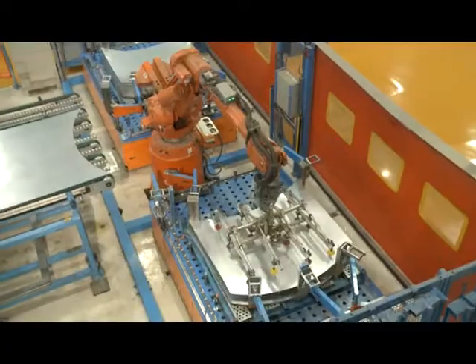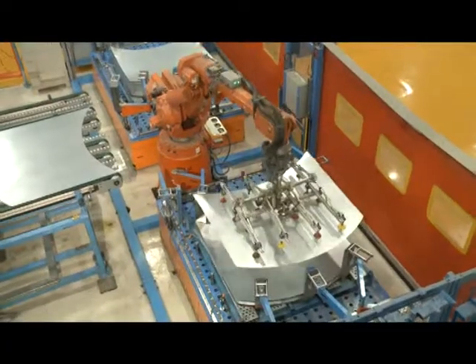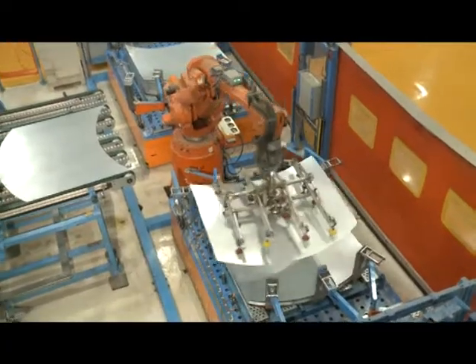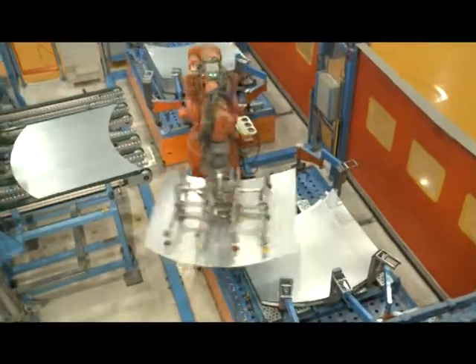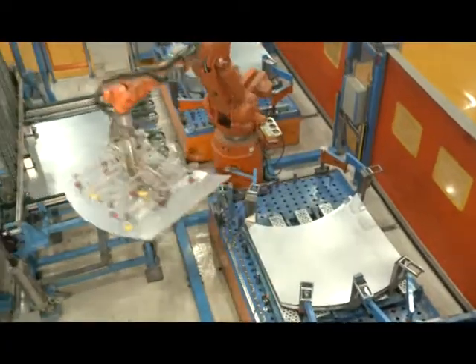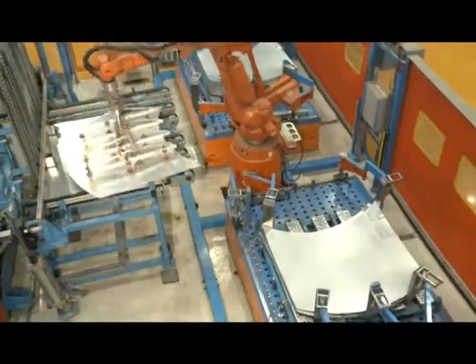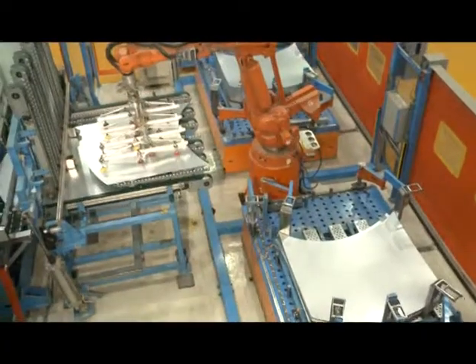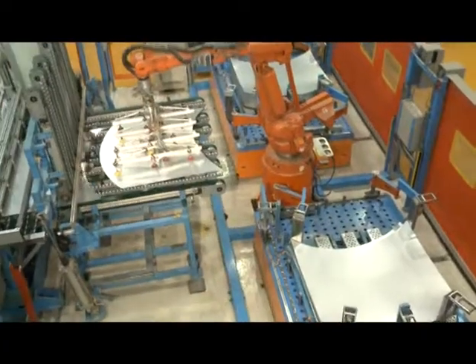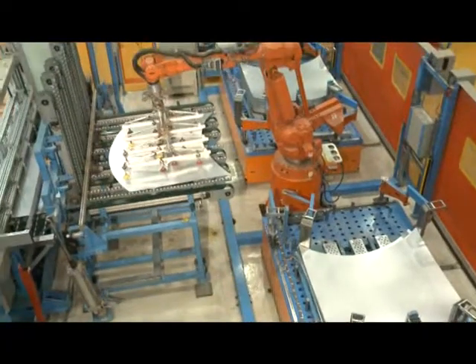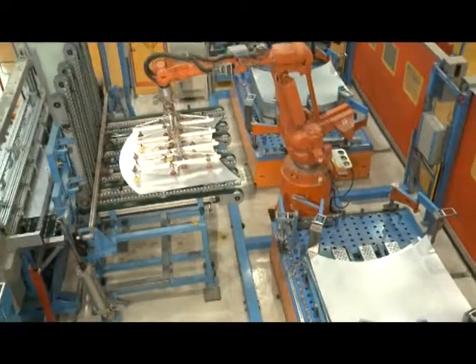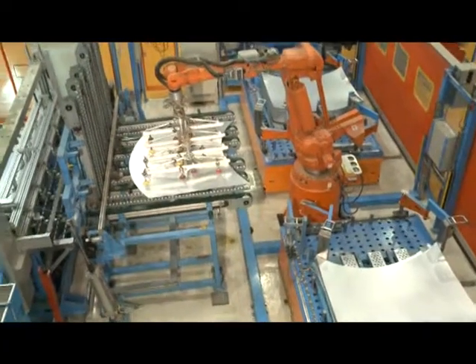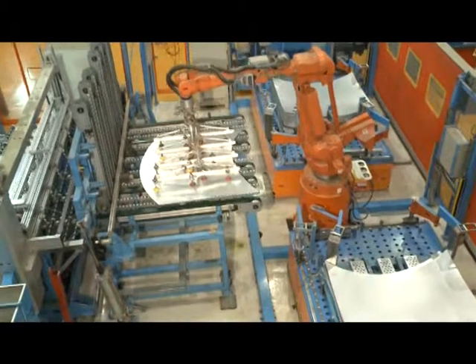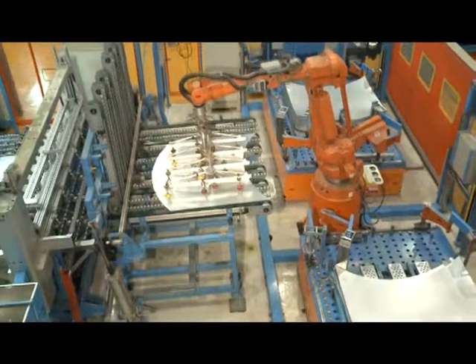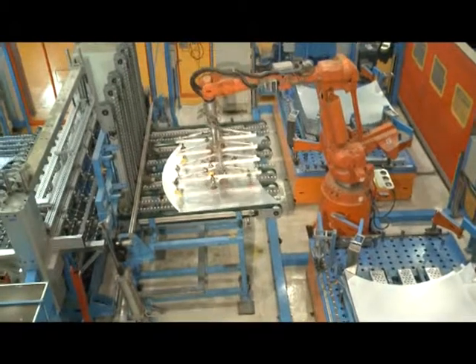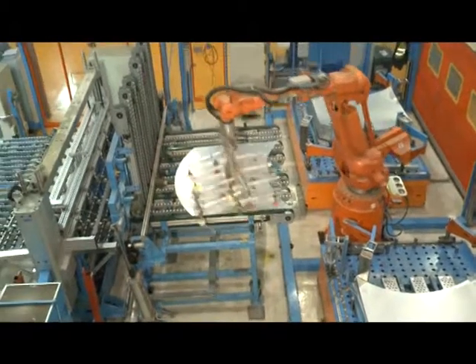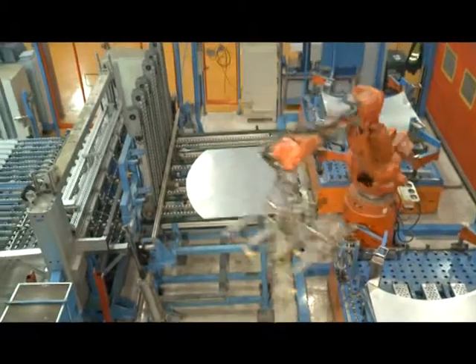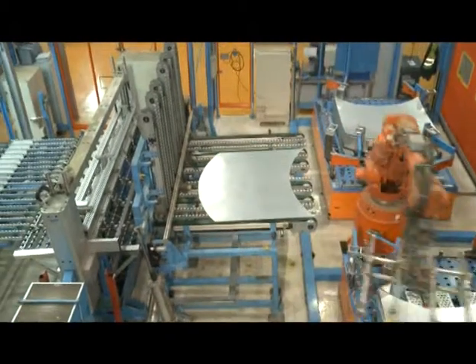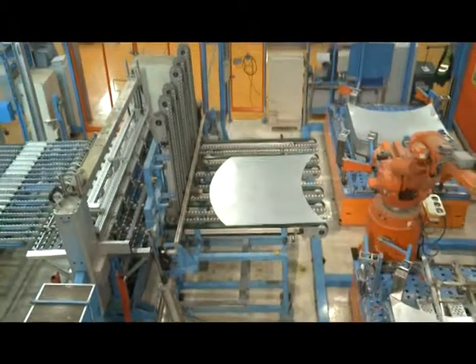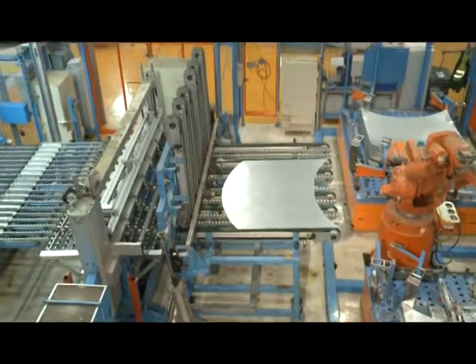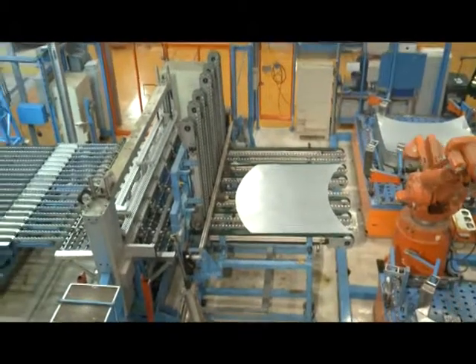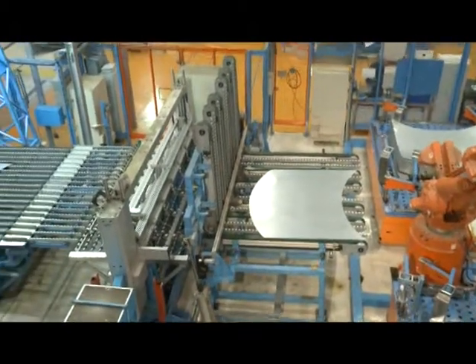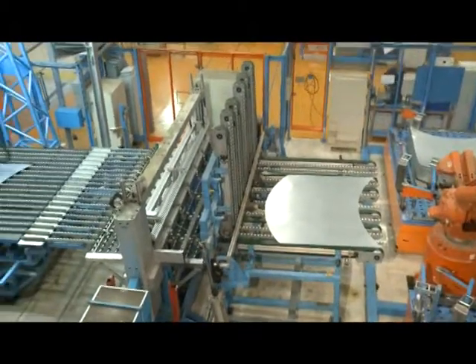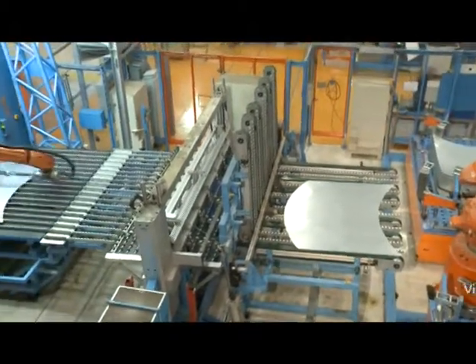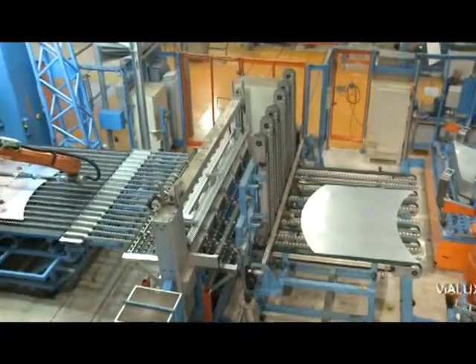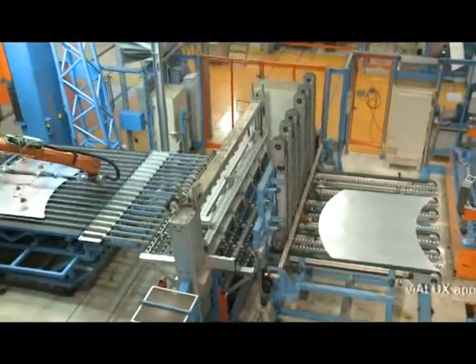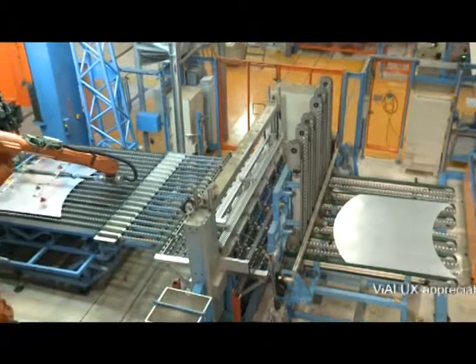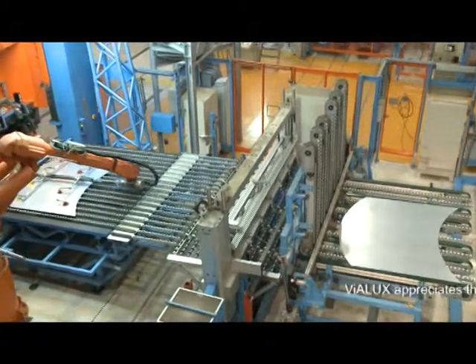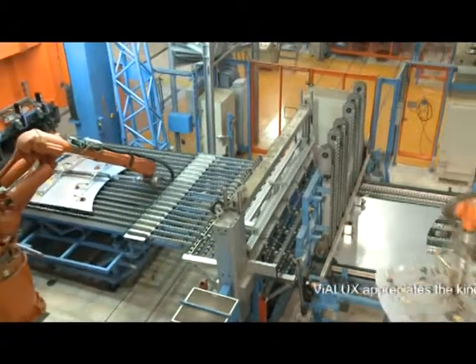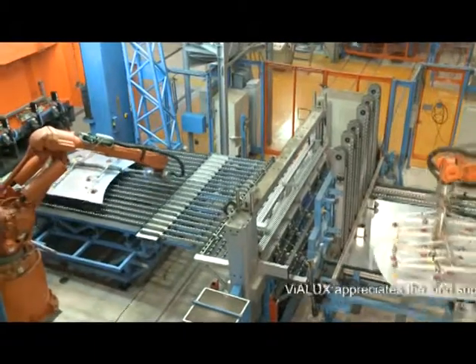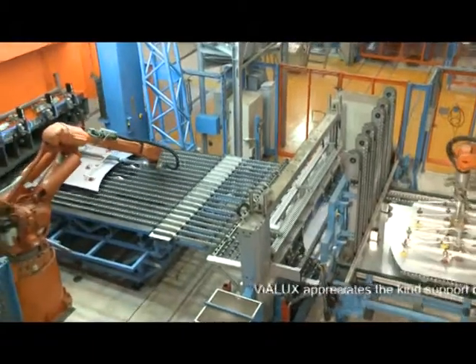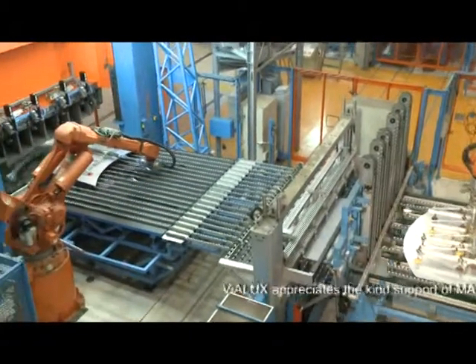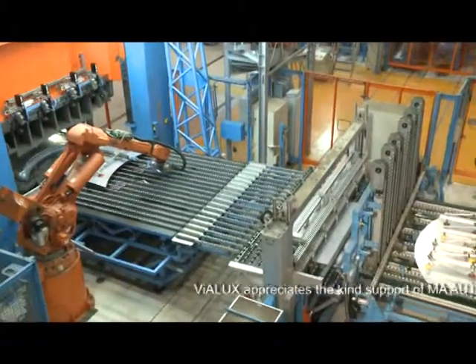Autogrid technology is accepted in the car industry worldwide. Start experiencing the new Autogrid CommSmart generation and make your deep drawing process more efficient and reliable.